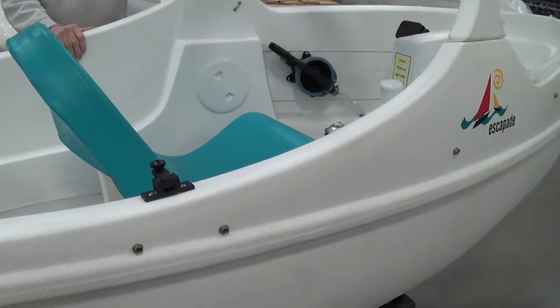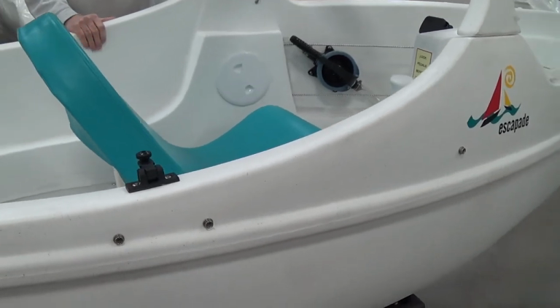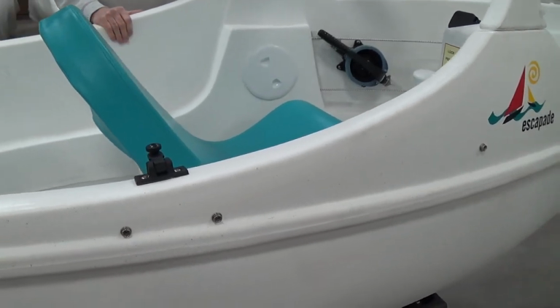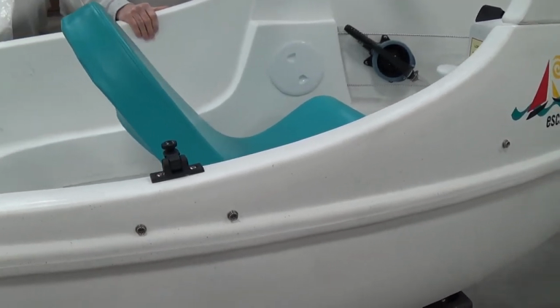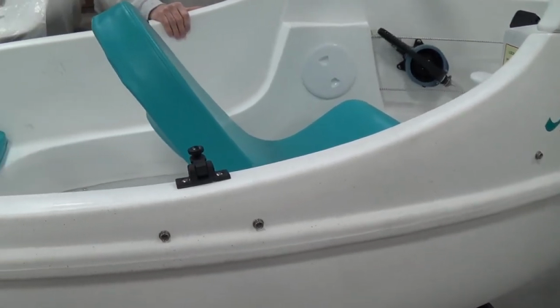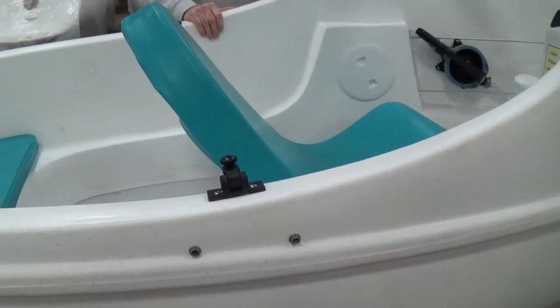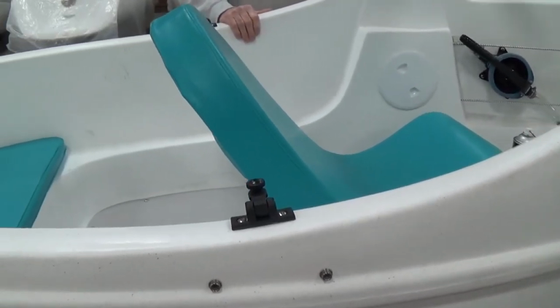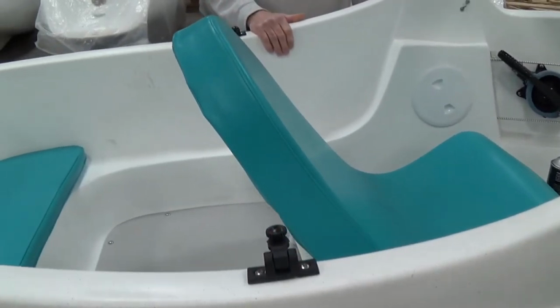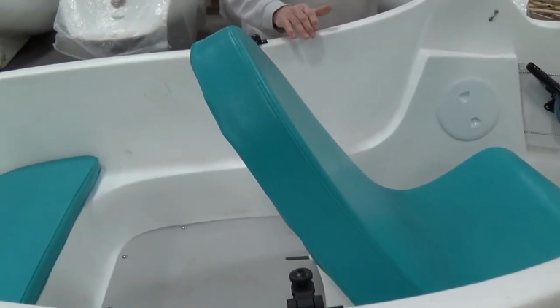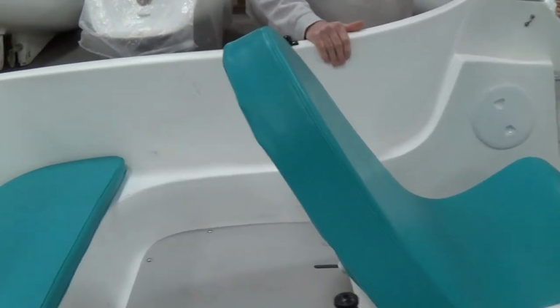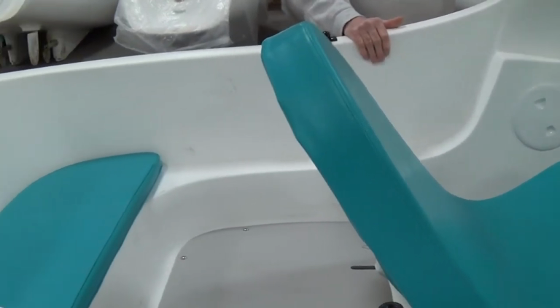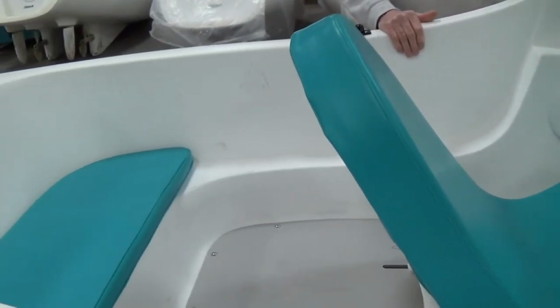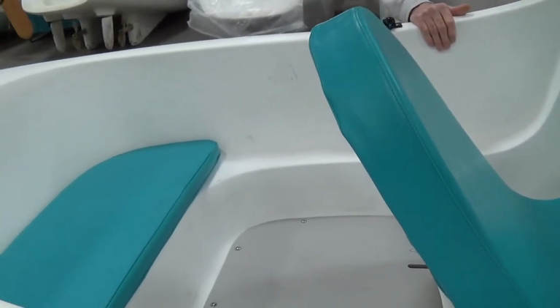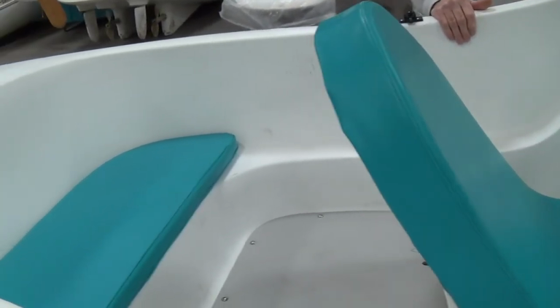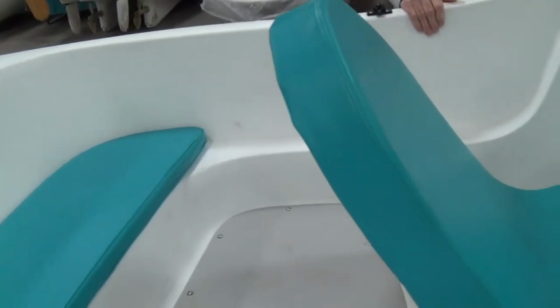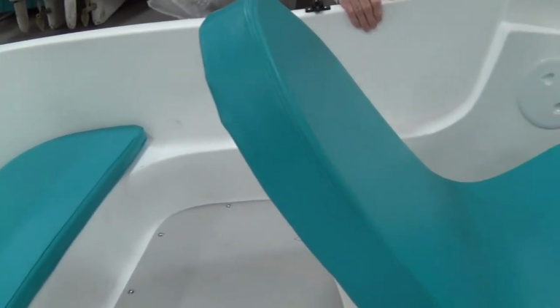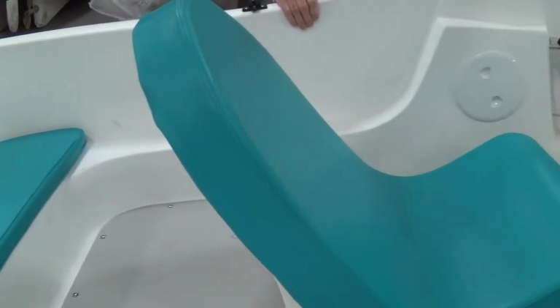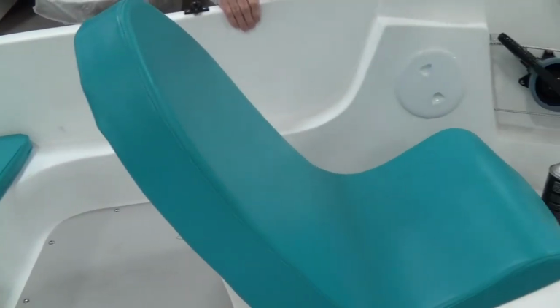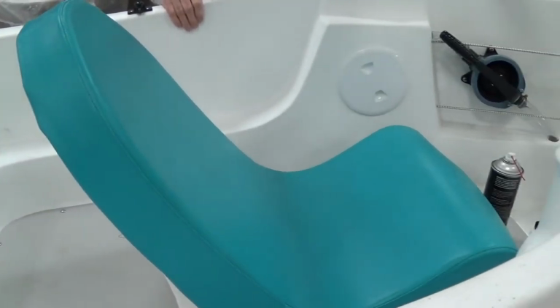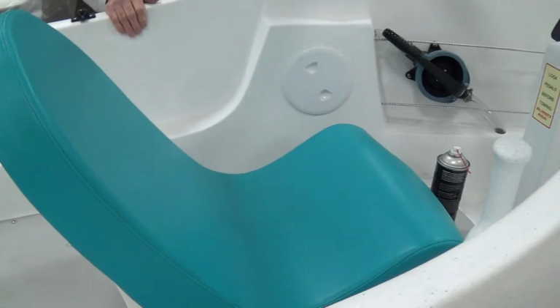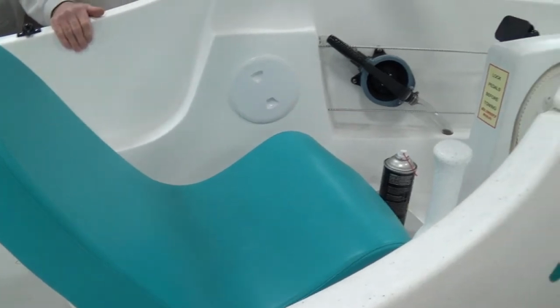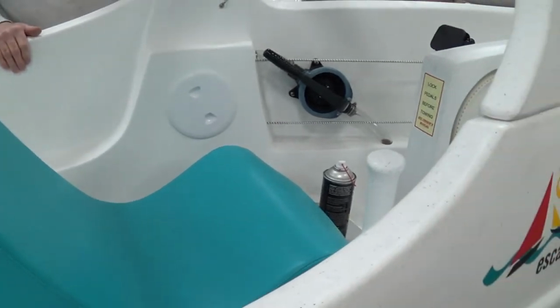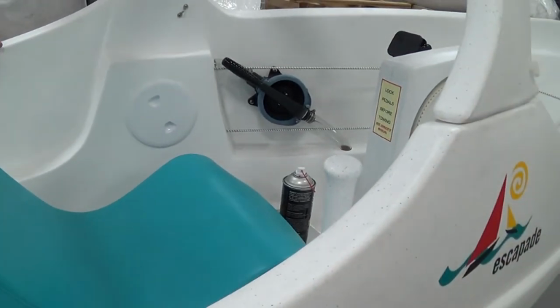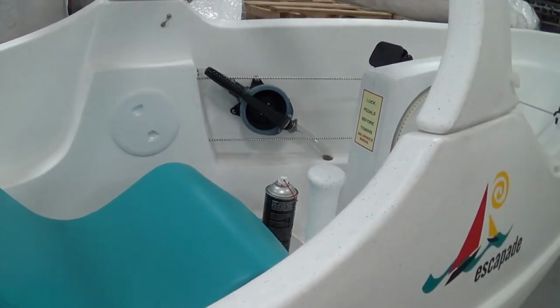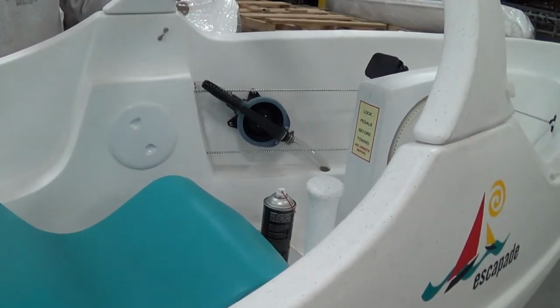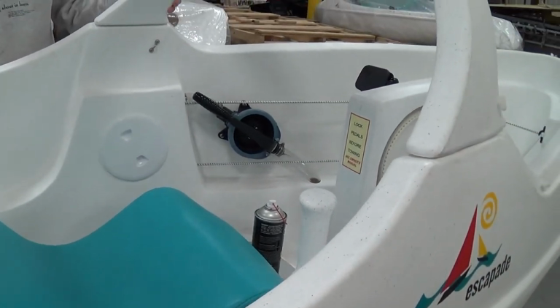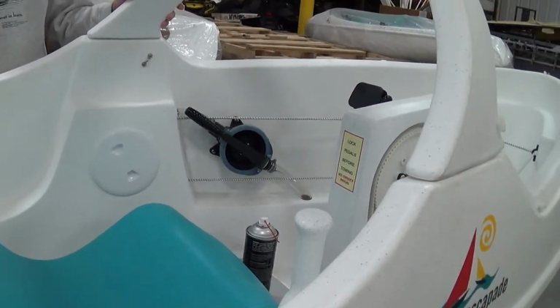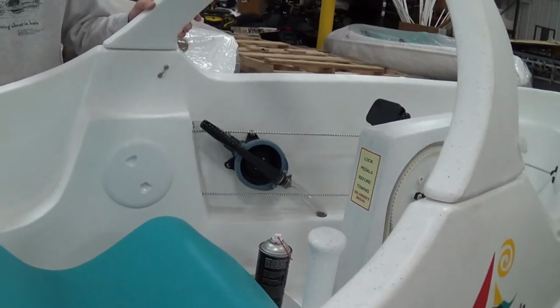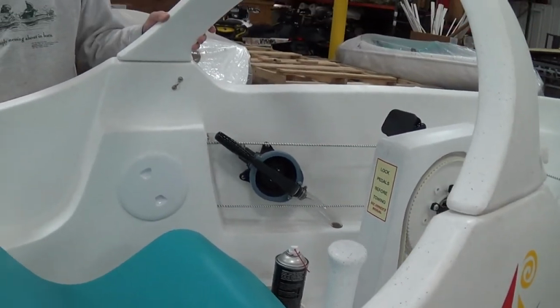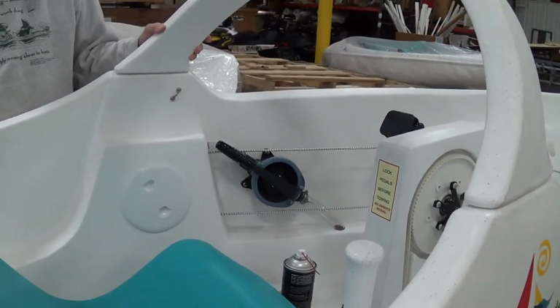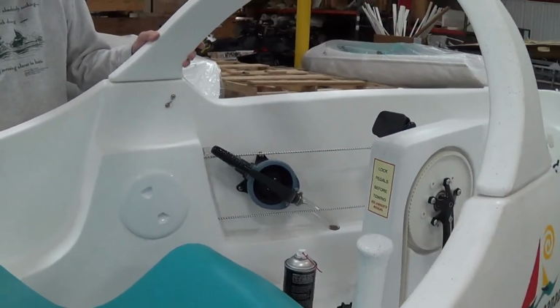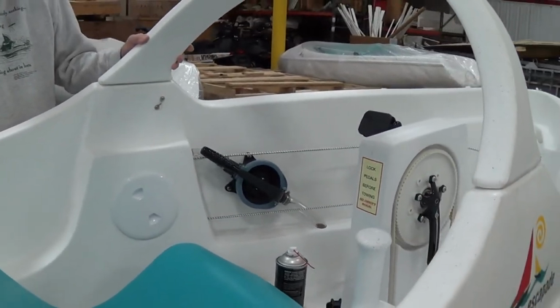We need to have them on here to be able to move the boats around the shop as they're being built and put into storage.